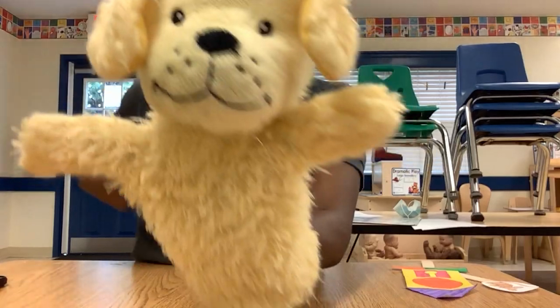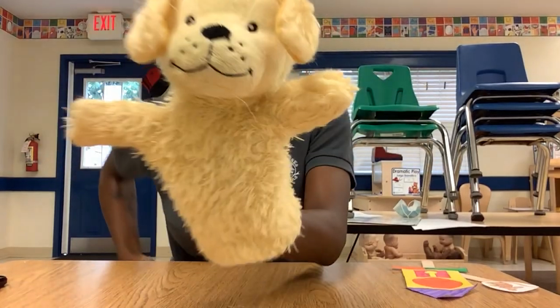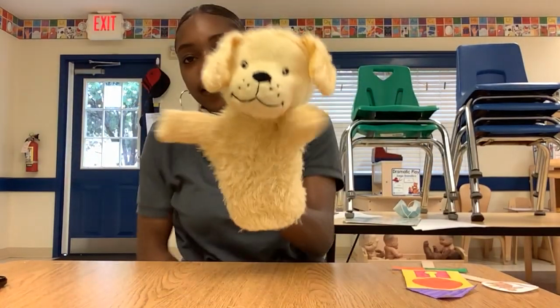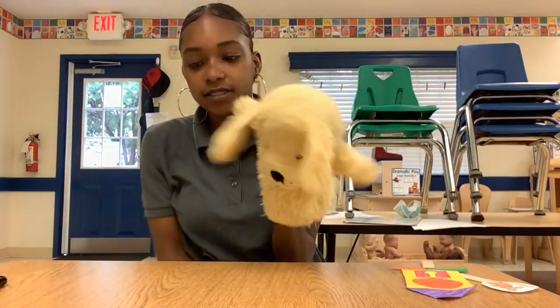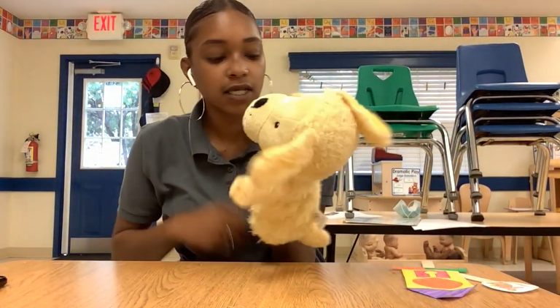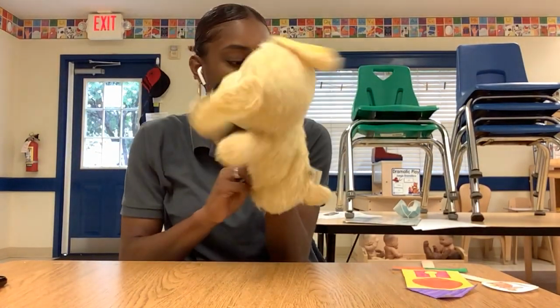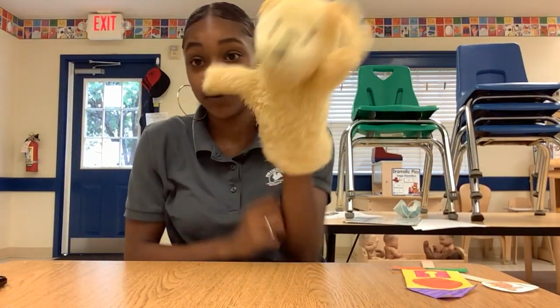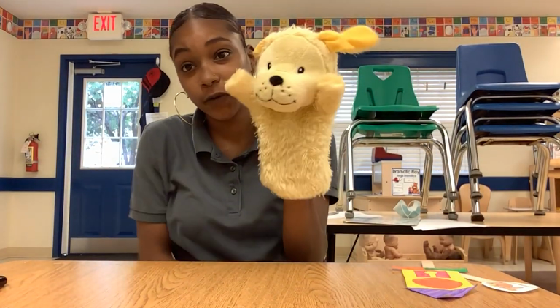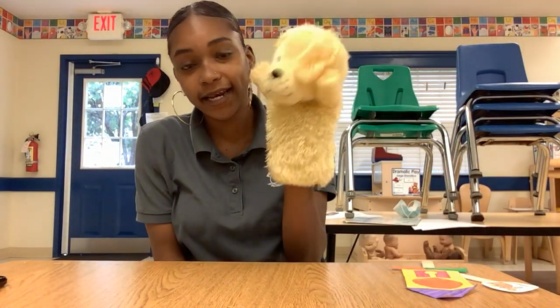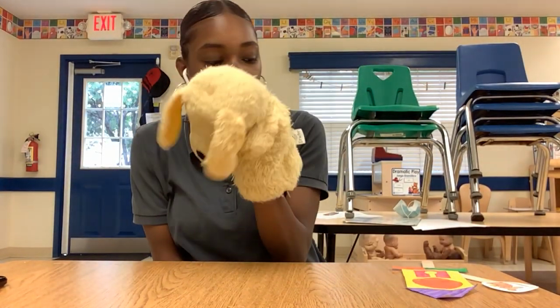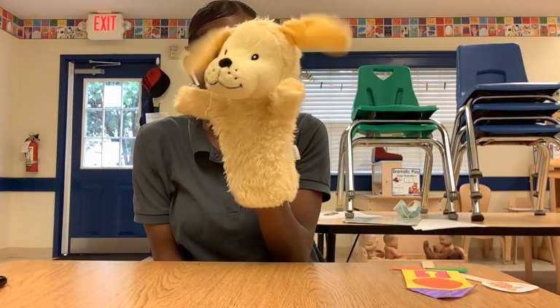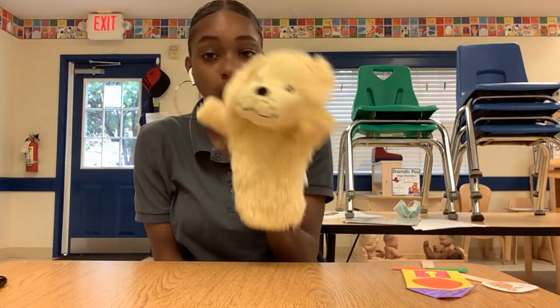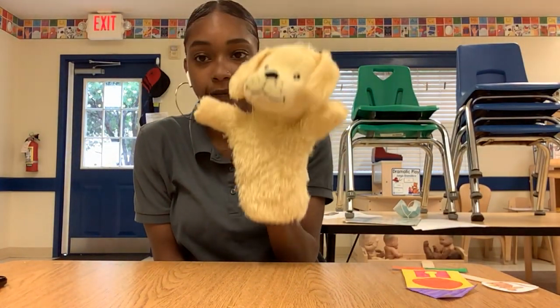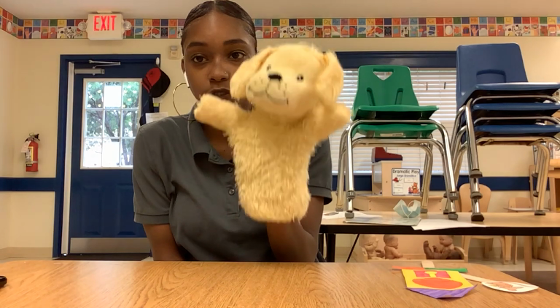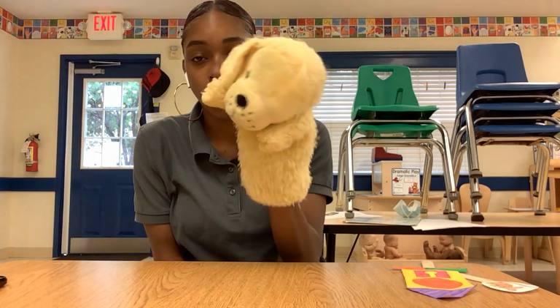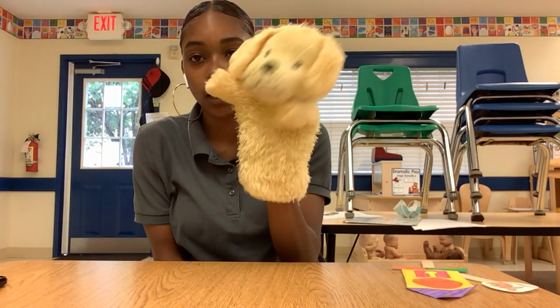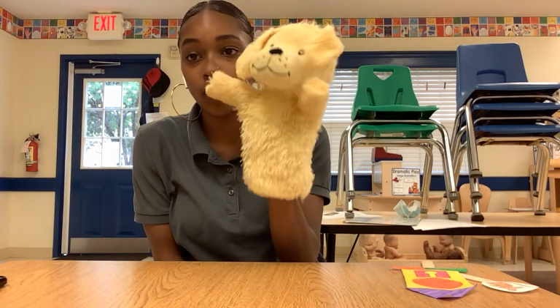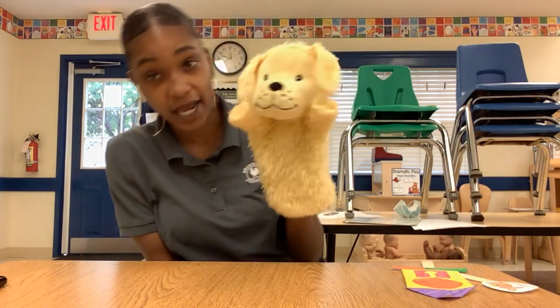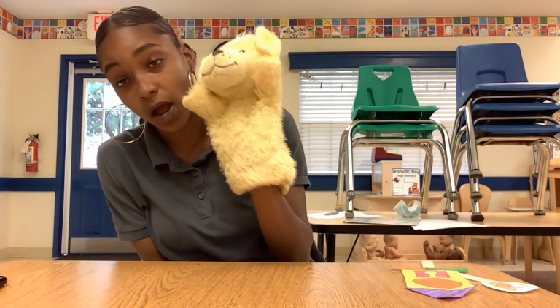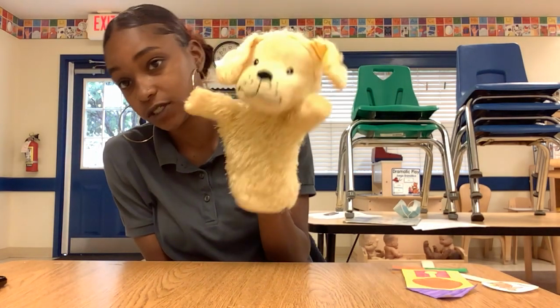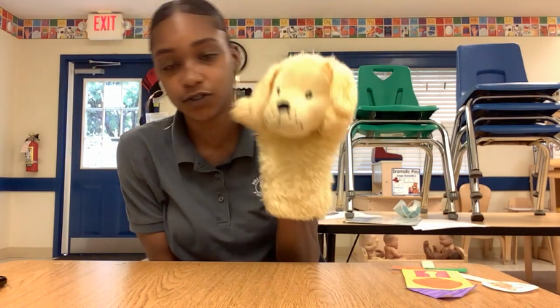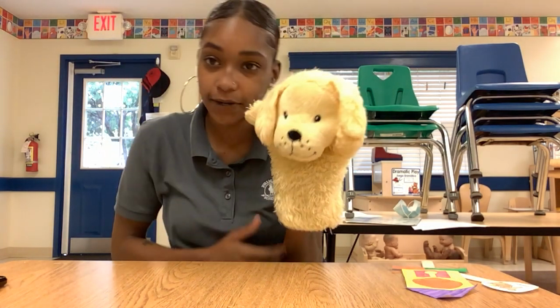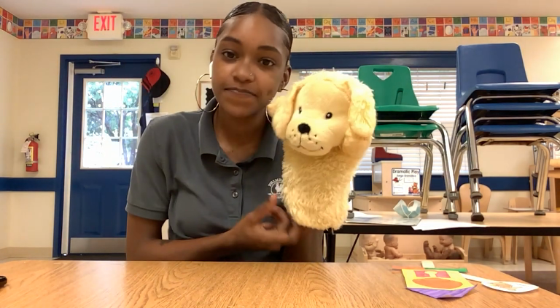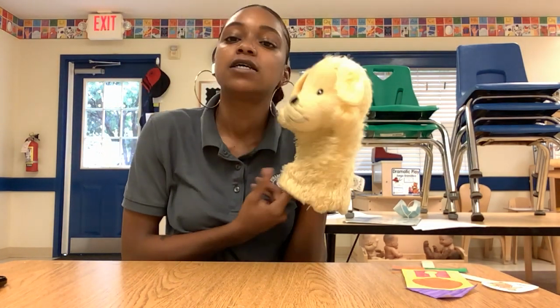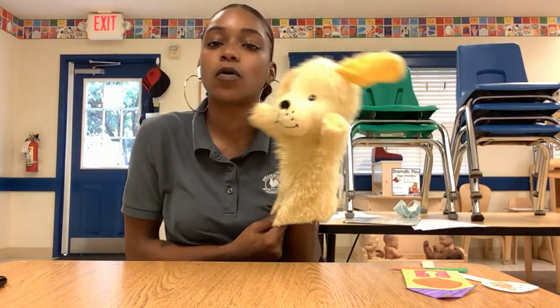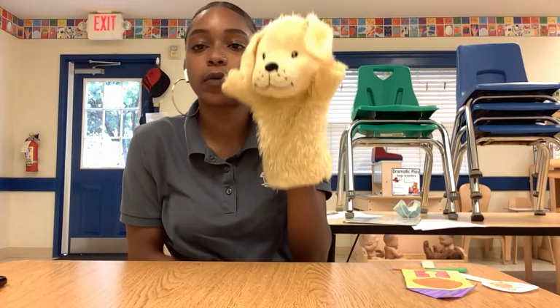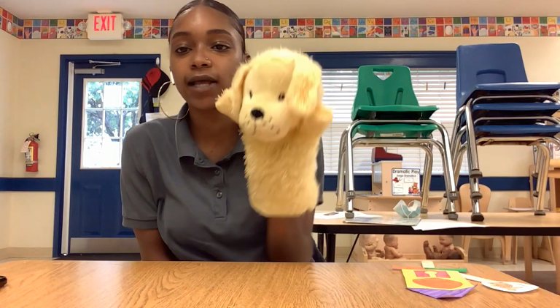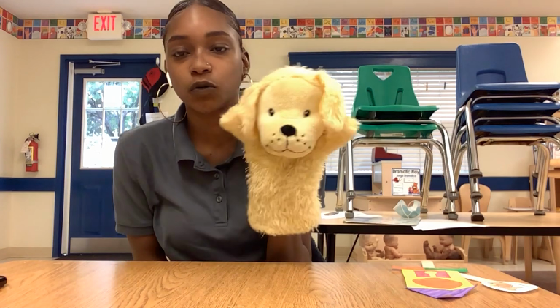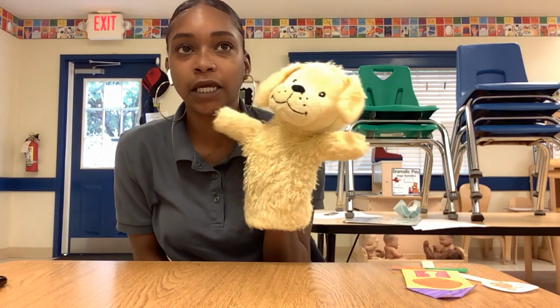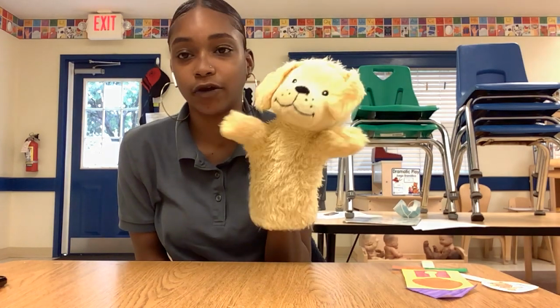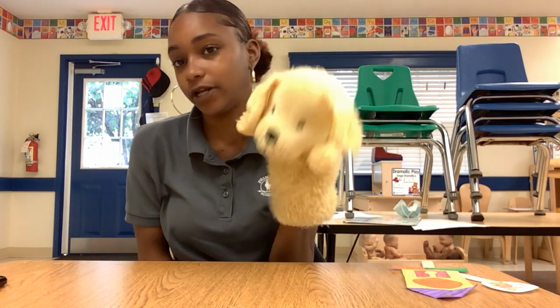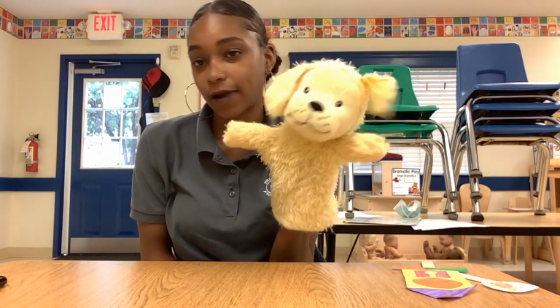Hey friends, I'm here with Erwin and we're going to talk about our craft that I want you guys to do today. We read the story Hickory Dickory Dog, right?